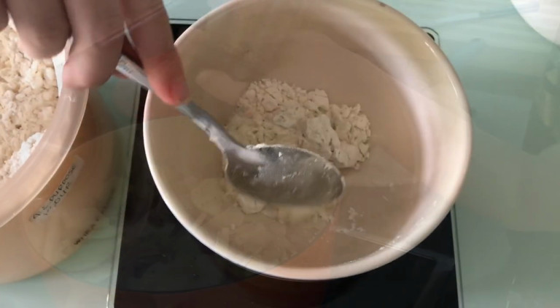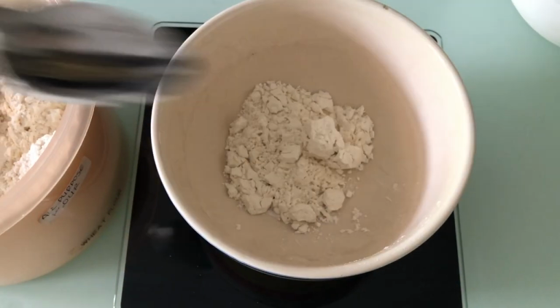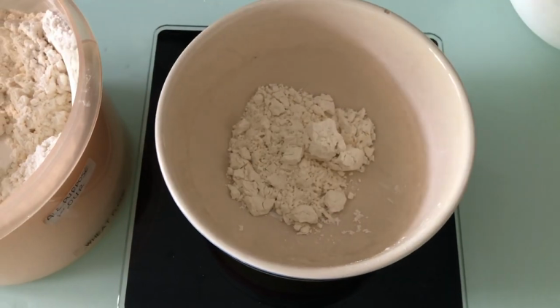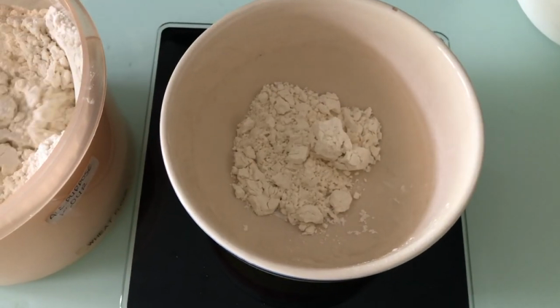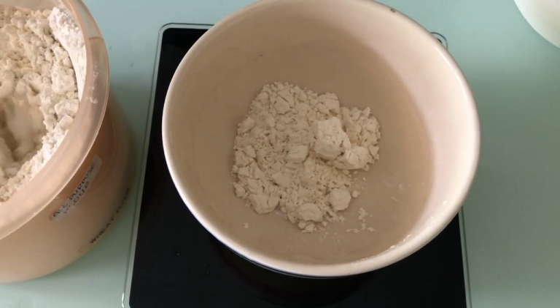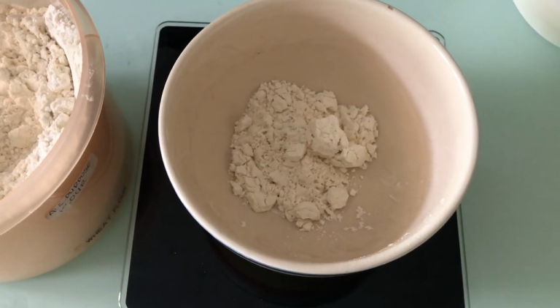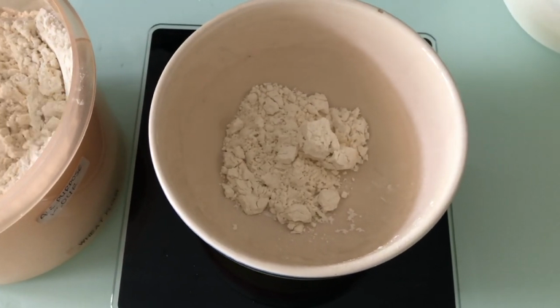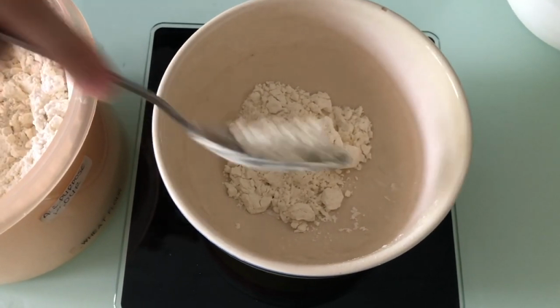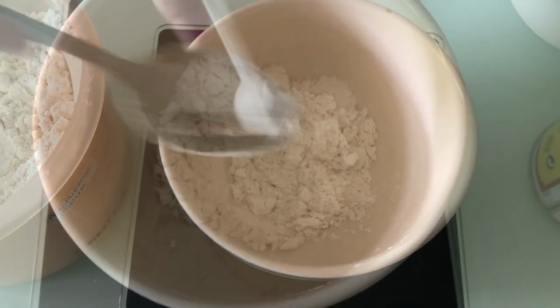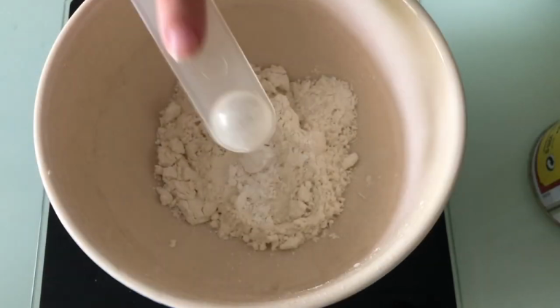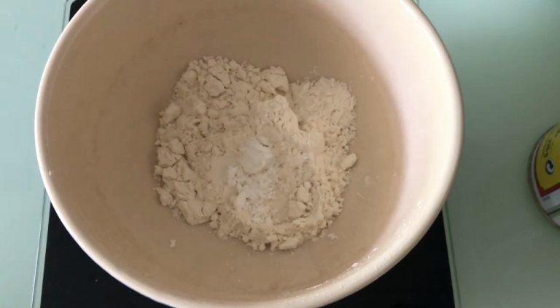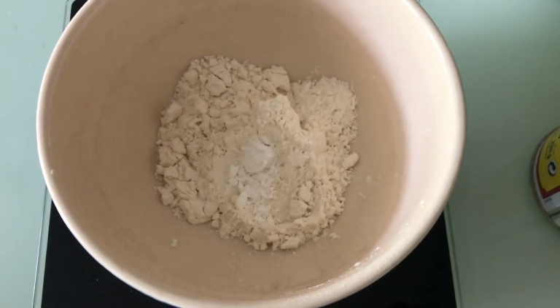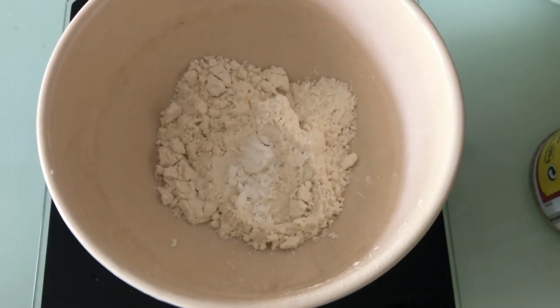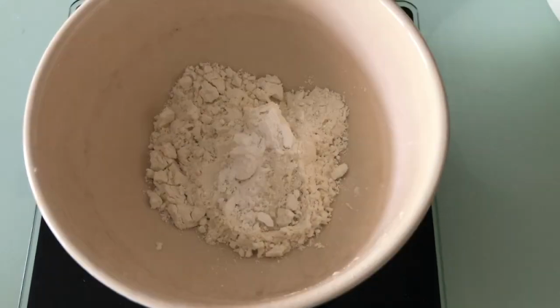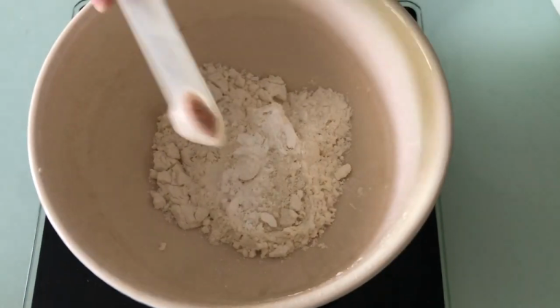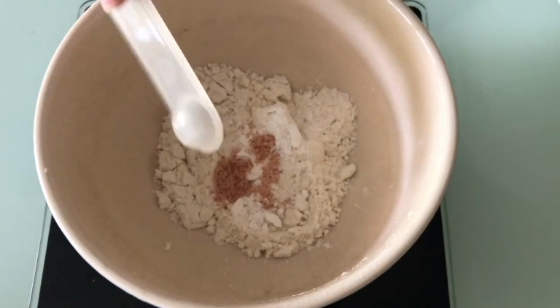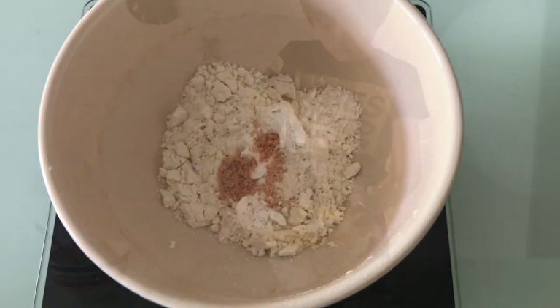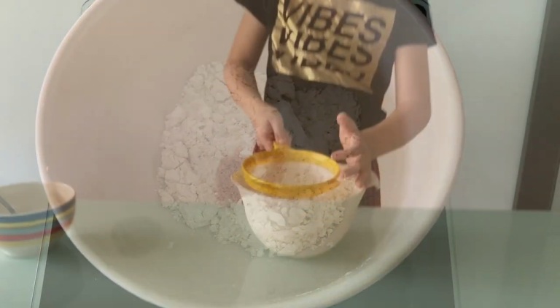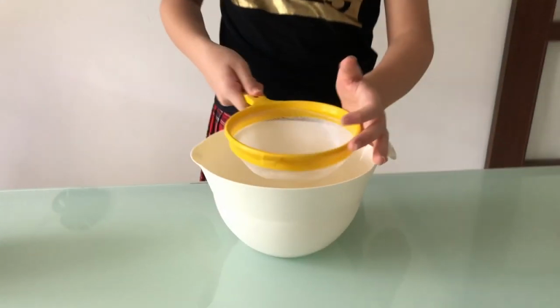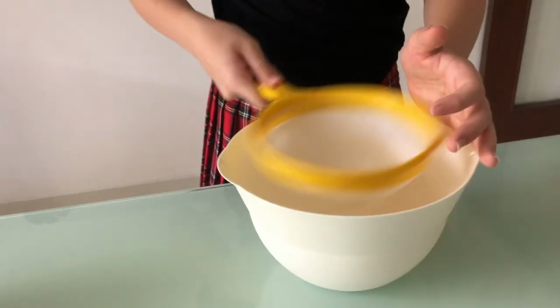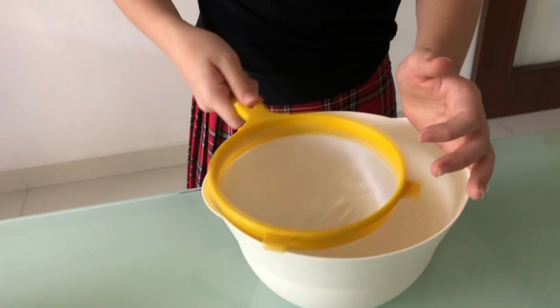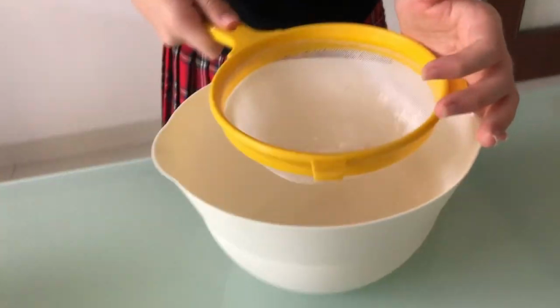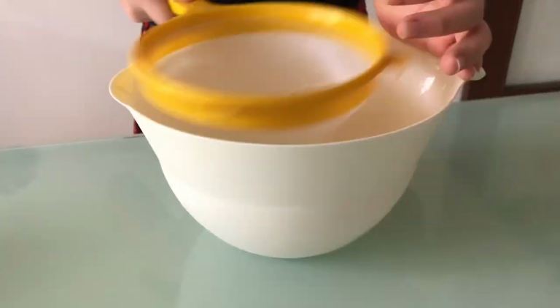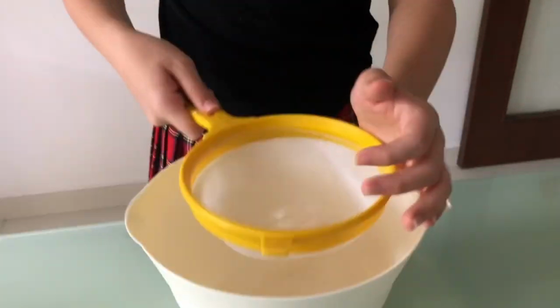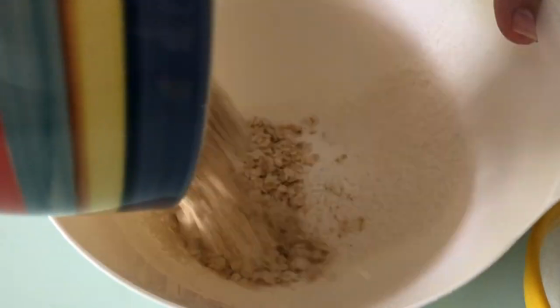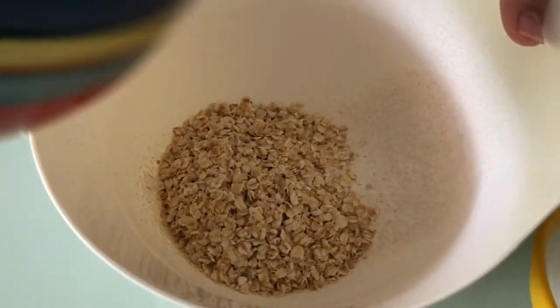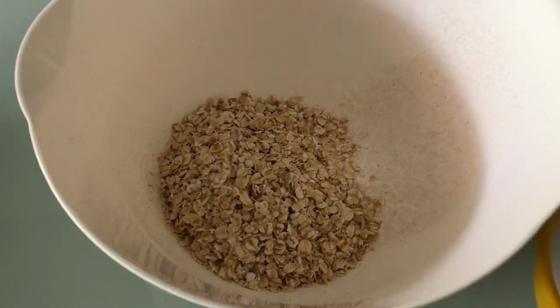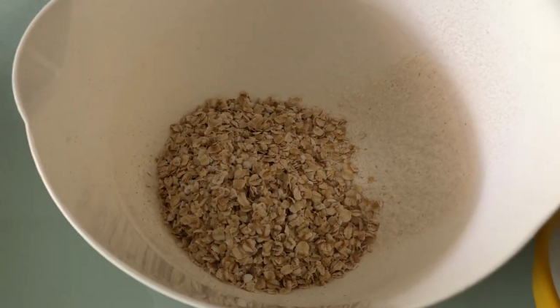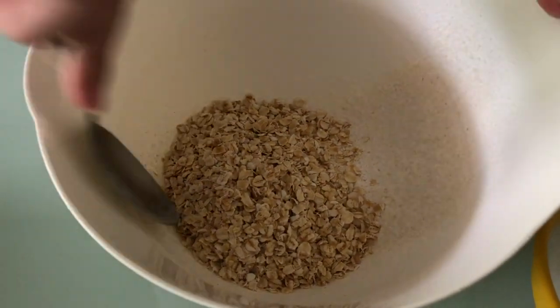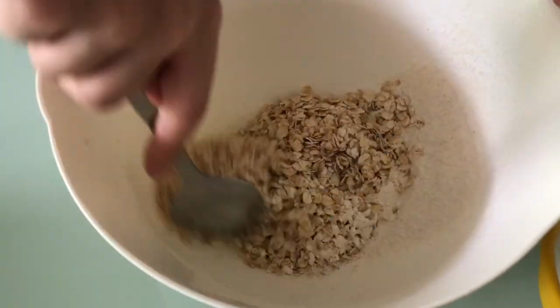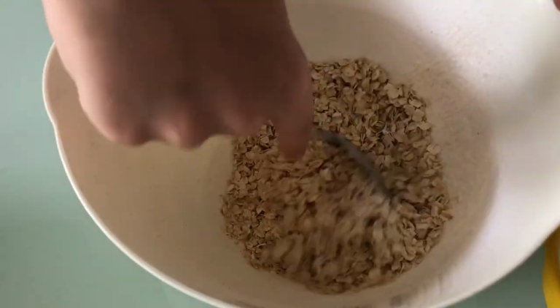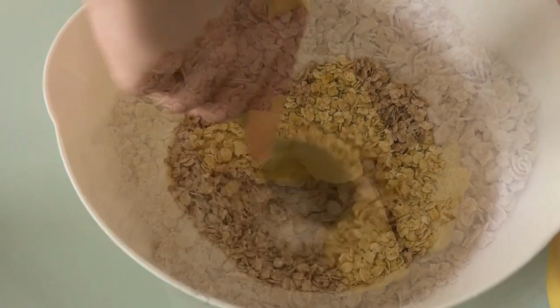To make the oat cakes, you will need 30g plain flour, half teaspoon baking powder, and quarter teaspoon salt. Sift into a mixing bowl, then add 65g medium oatmeal and 30g butter.